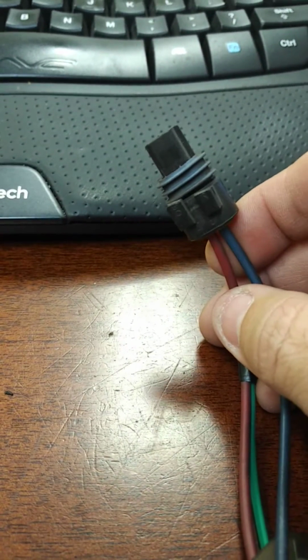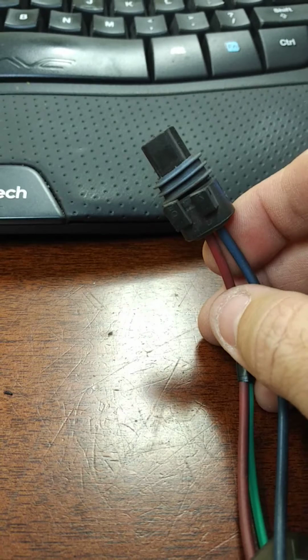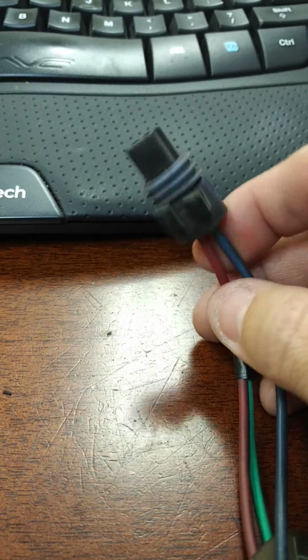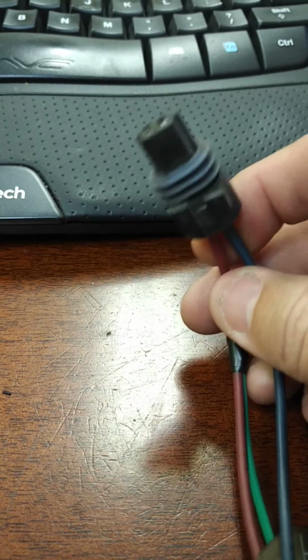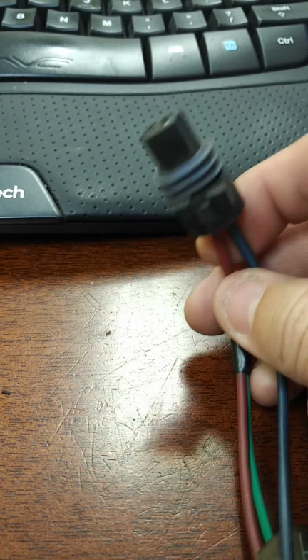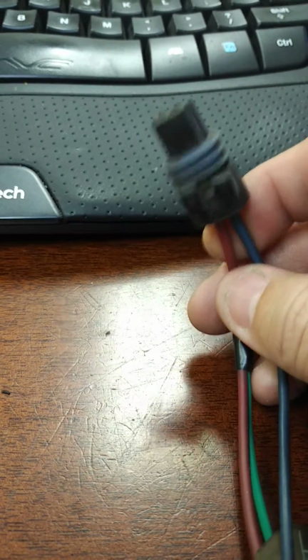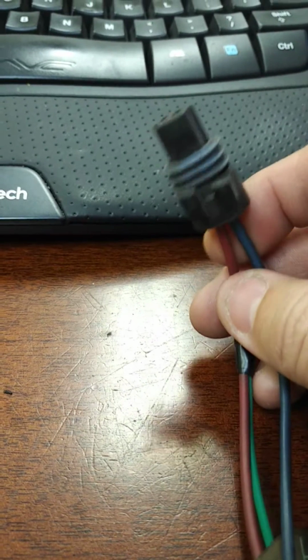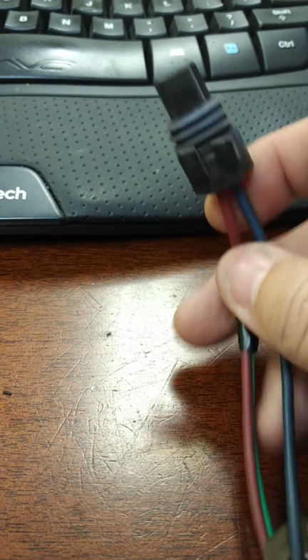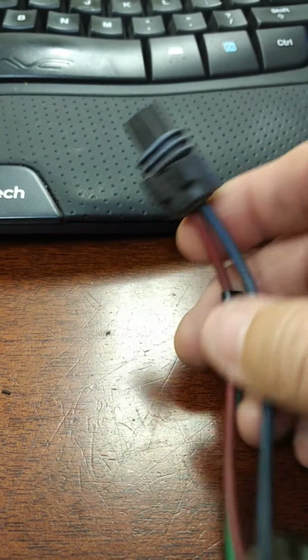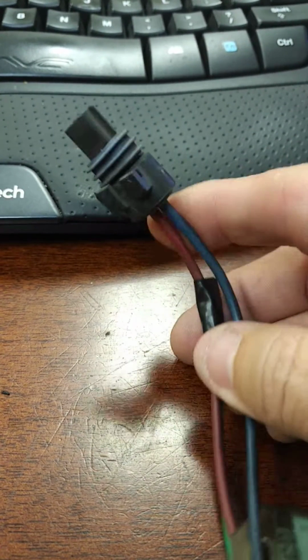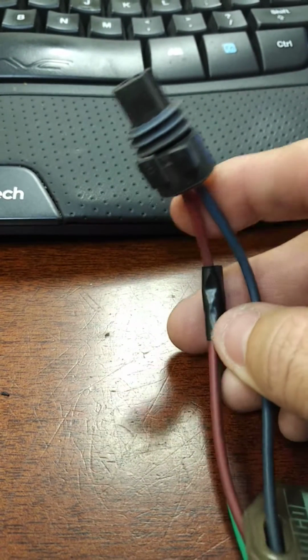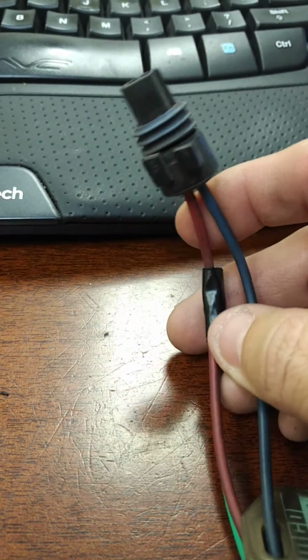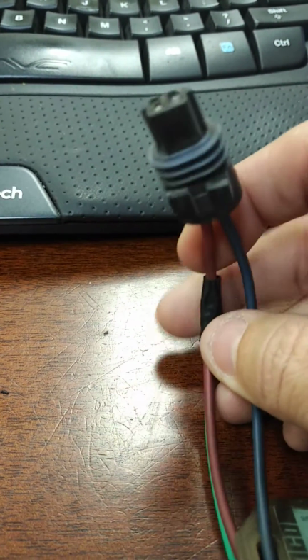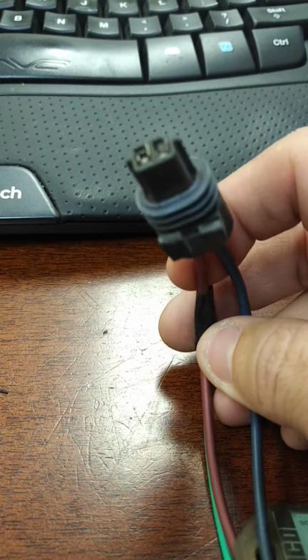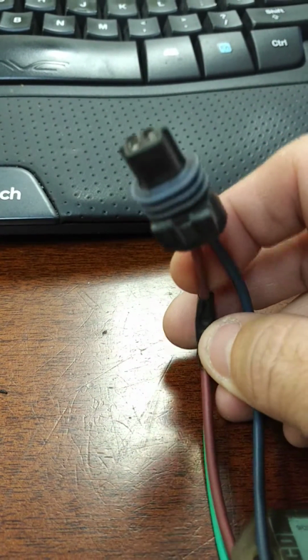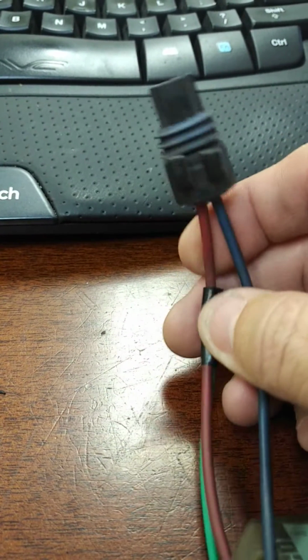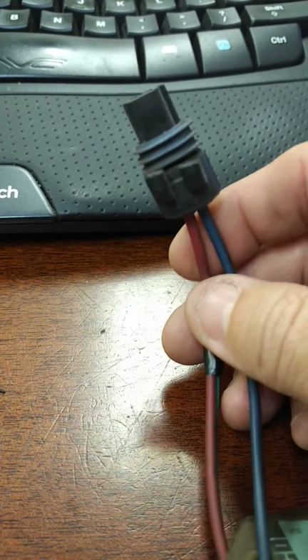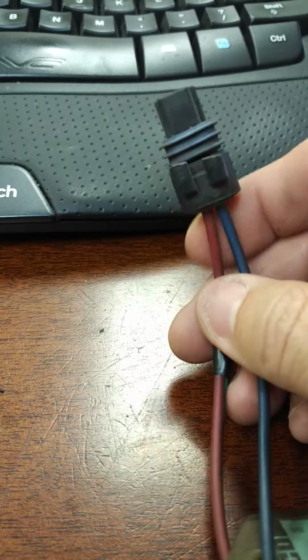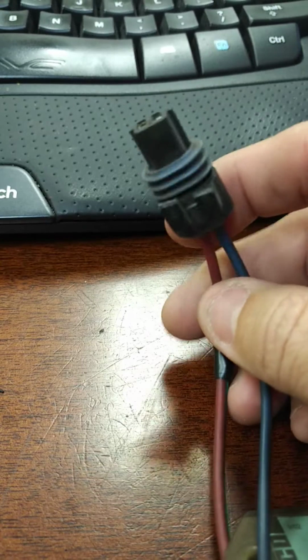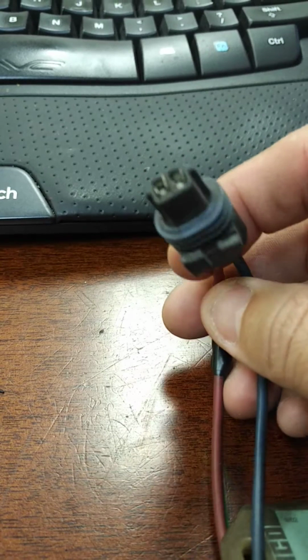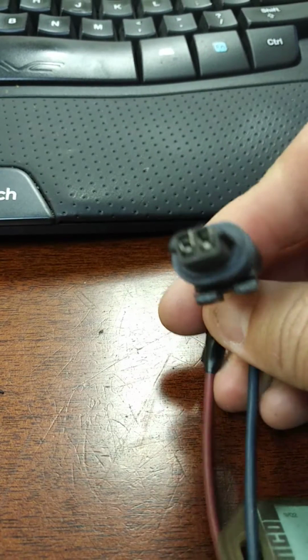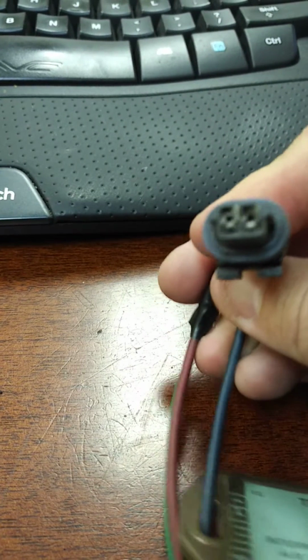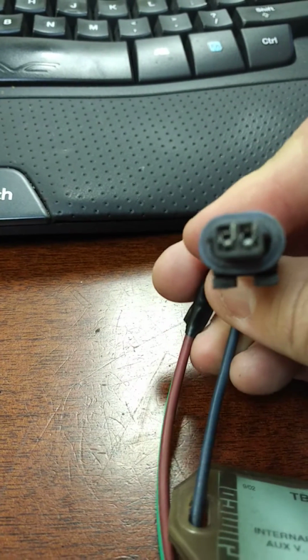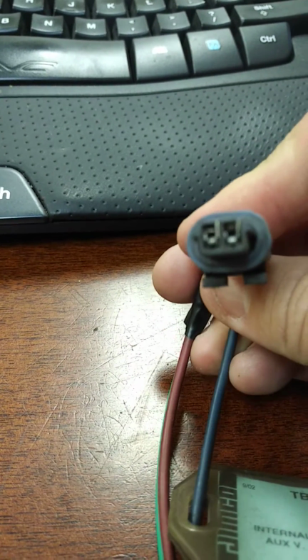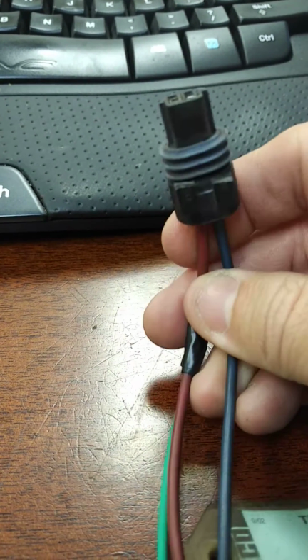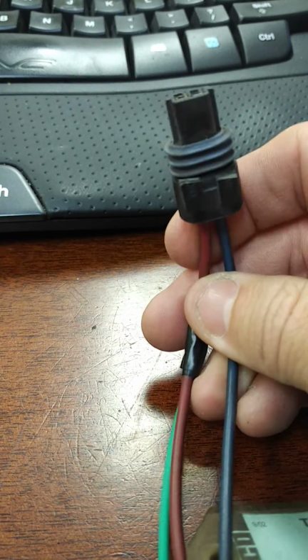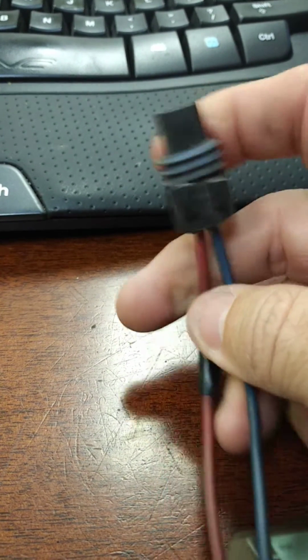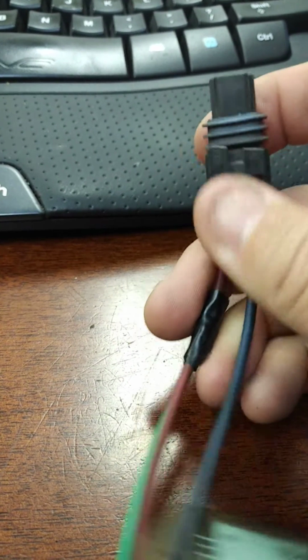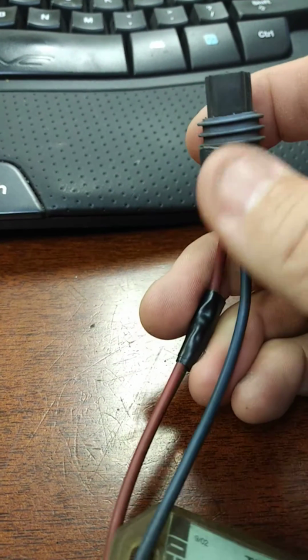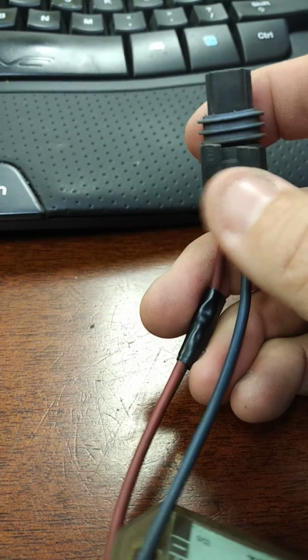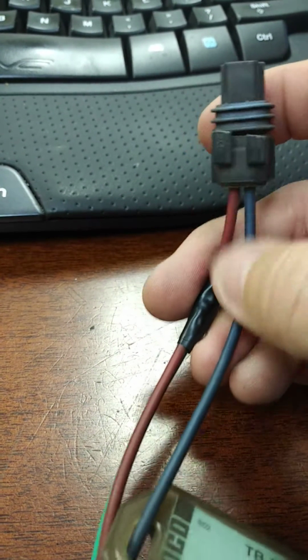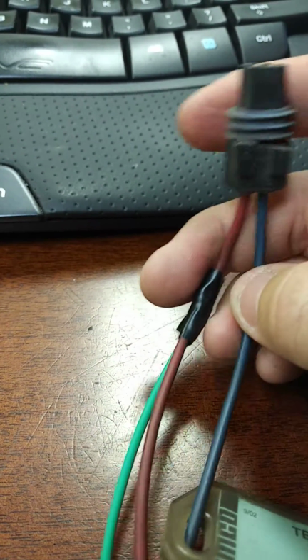When you guys are ordering the voltage bypass and we're sending you a plug harness and you're no longer using your factory plug, this is what you're going to go ahead and do. This only works on the 2-pin PCM that you'll see here, locking tabs facing you.